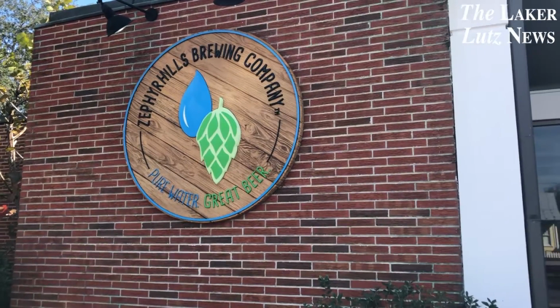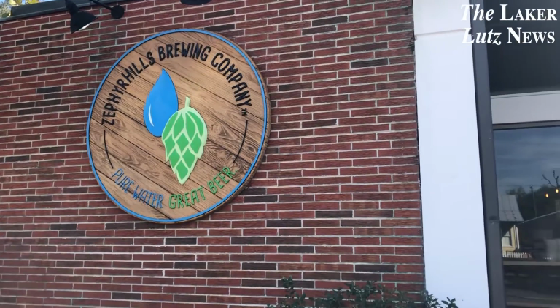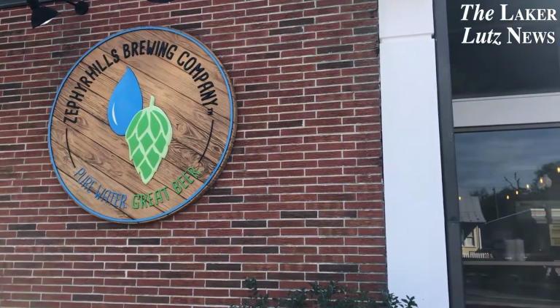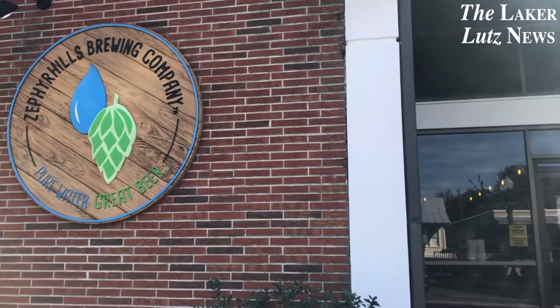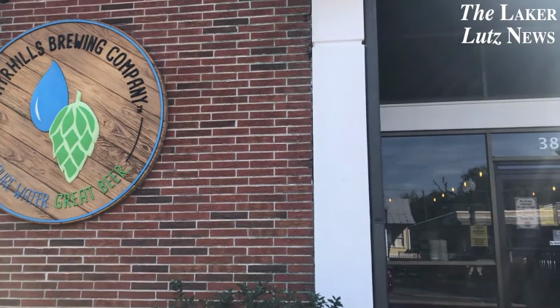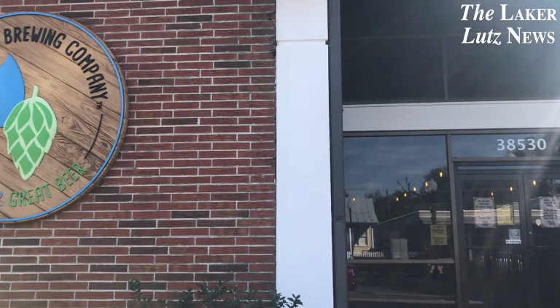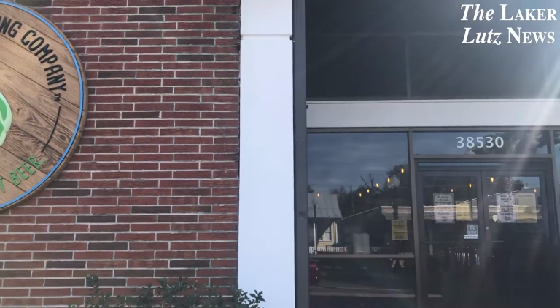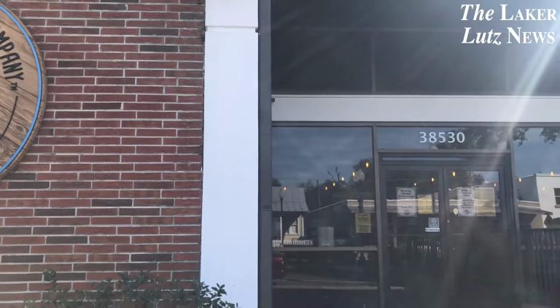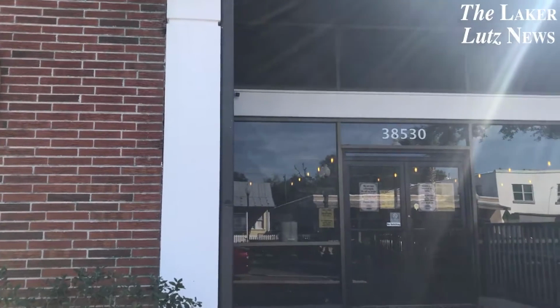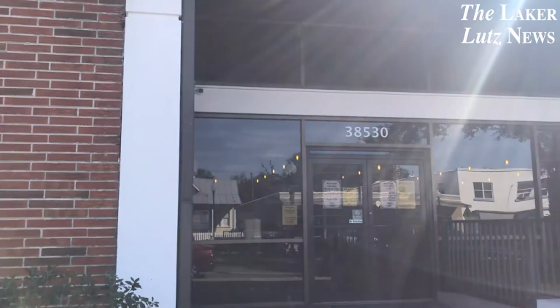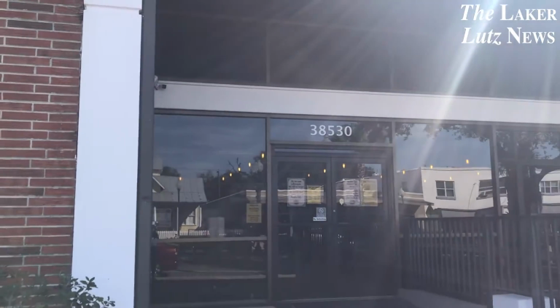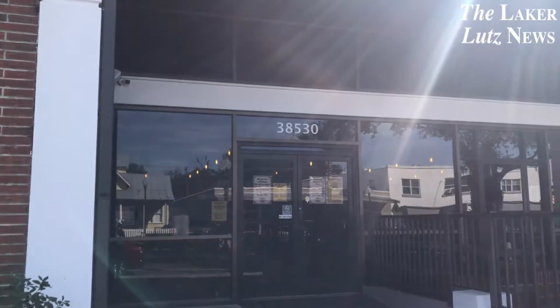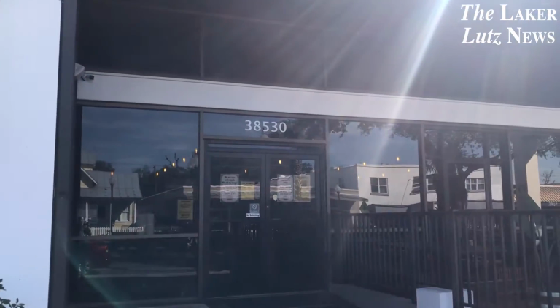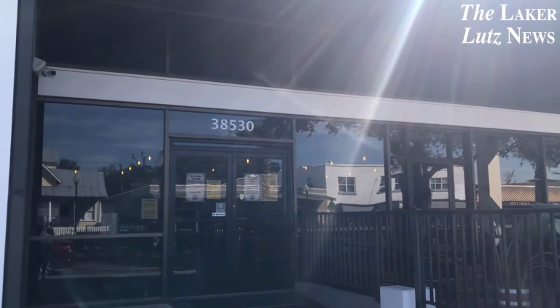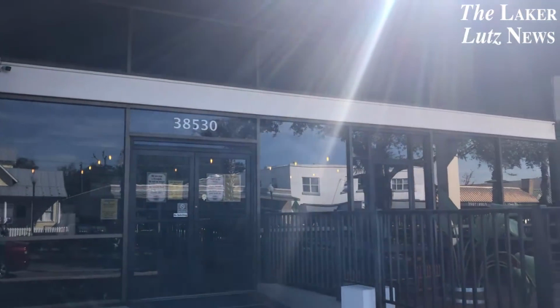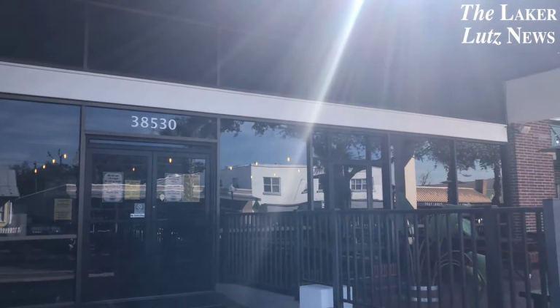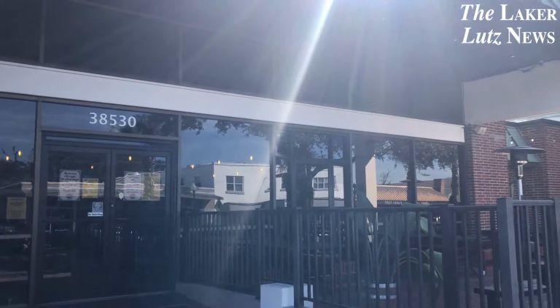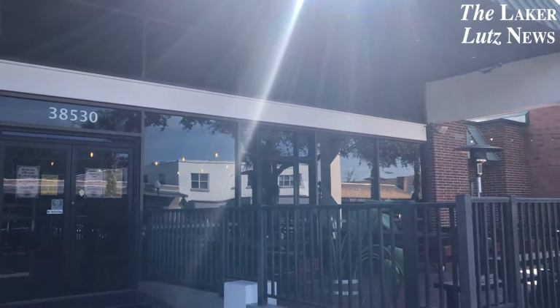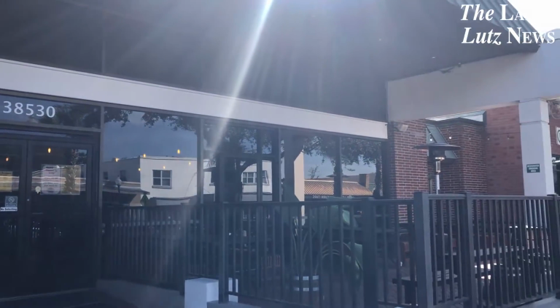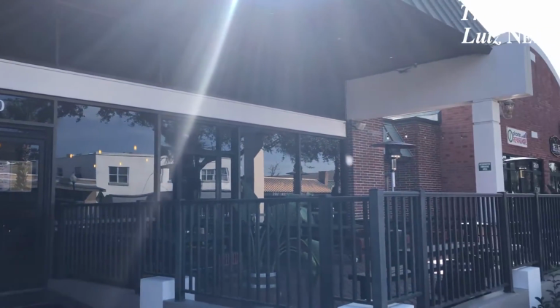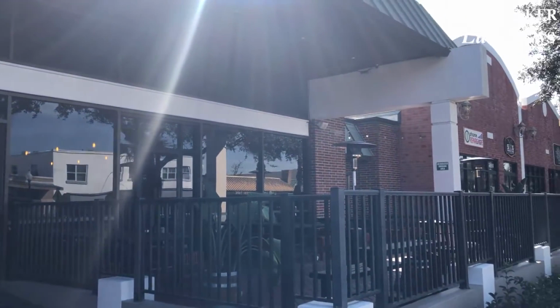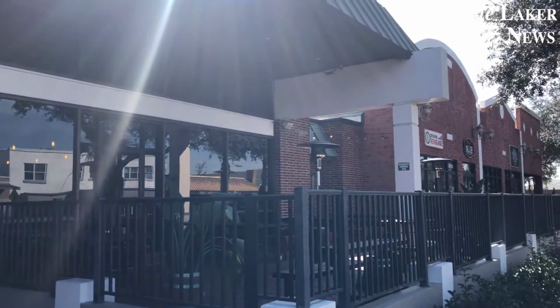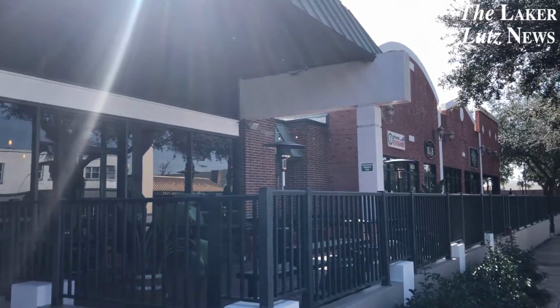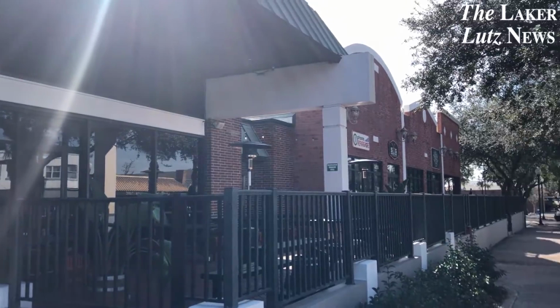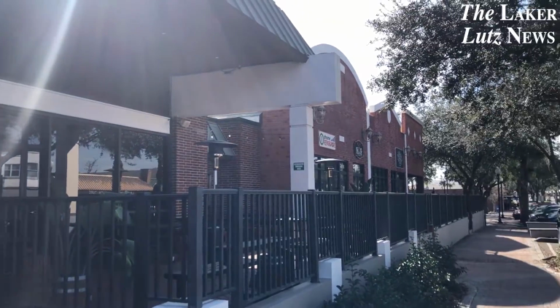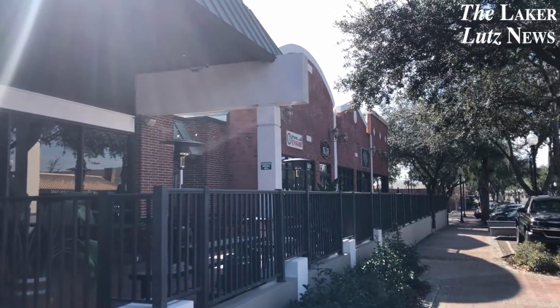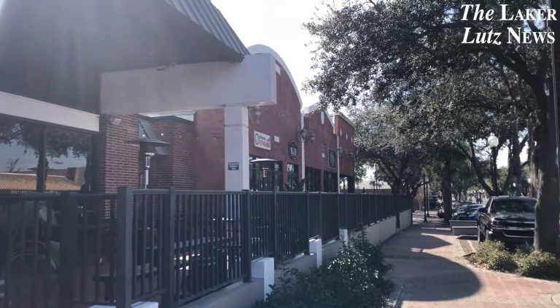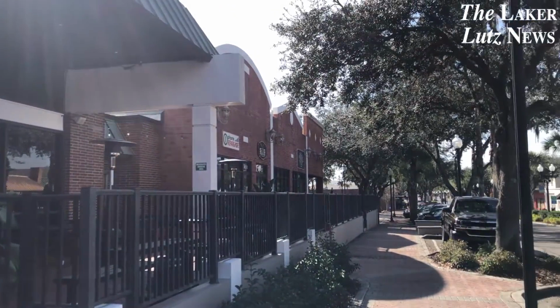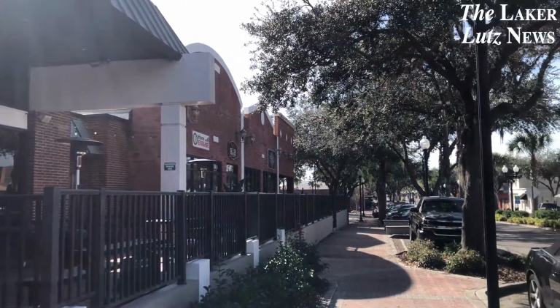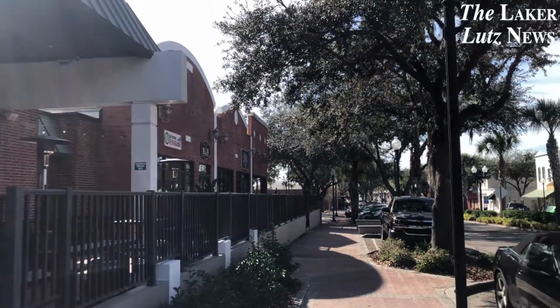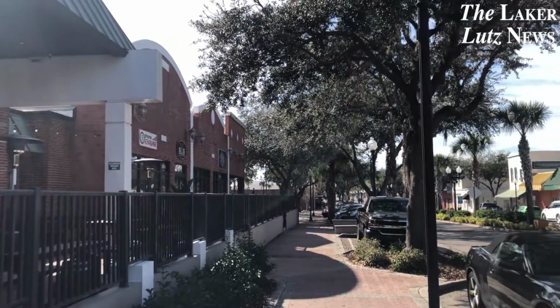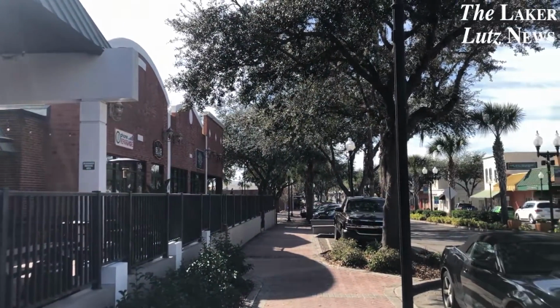They are located in the heart of the historical Main Street Zephyr Hills, which is filled with lots of exciting new things to do such as axe throwing, getting a tattoo, playing around a pool and so much more.